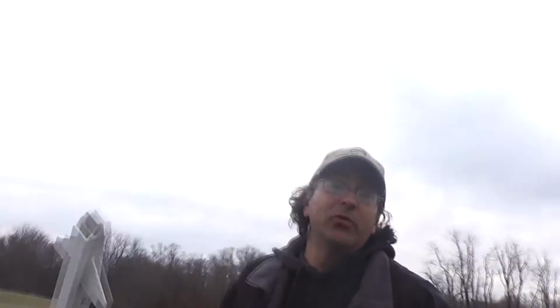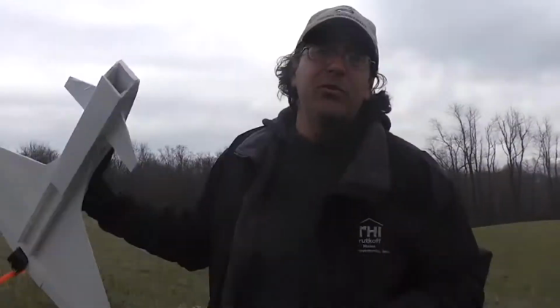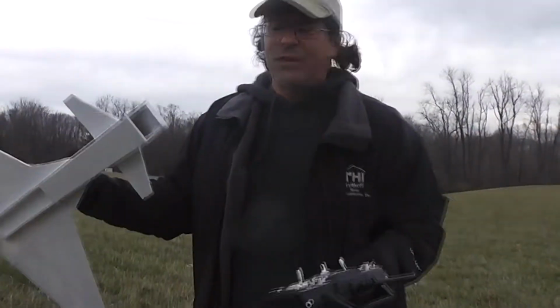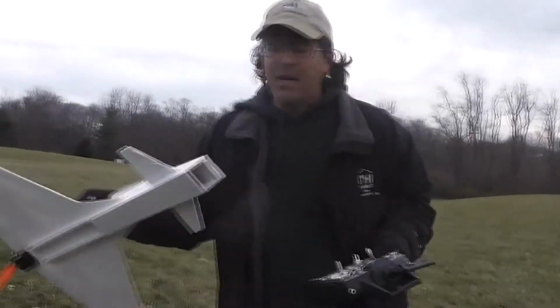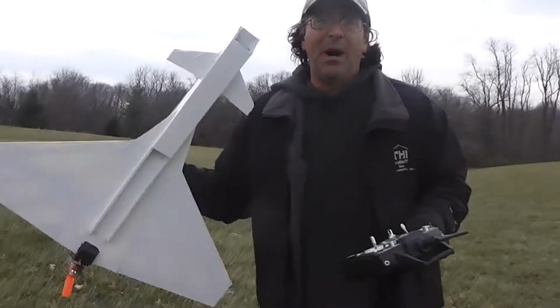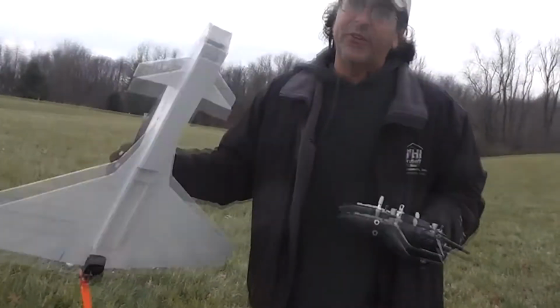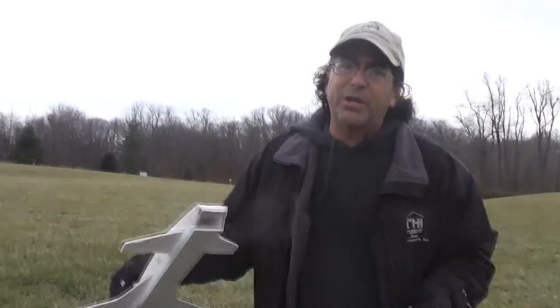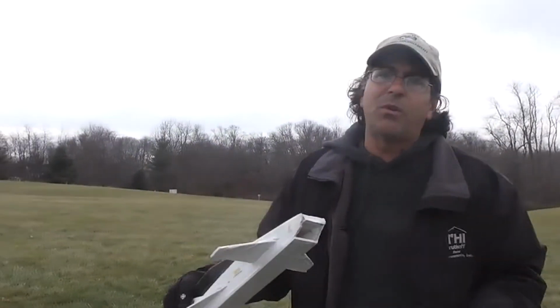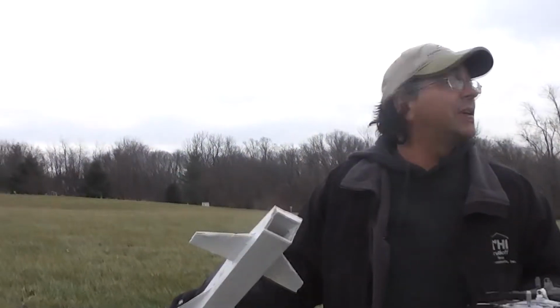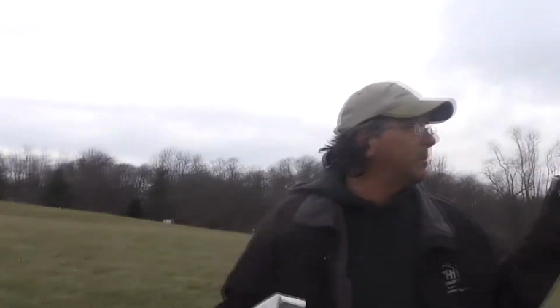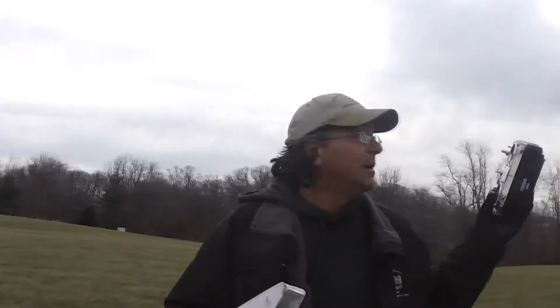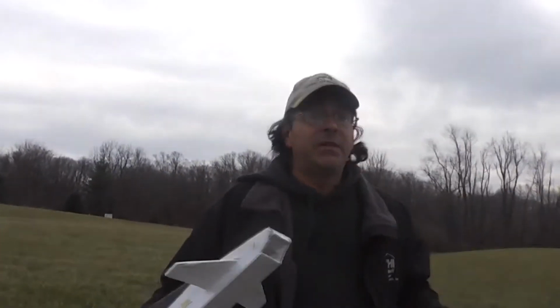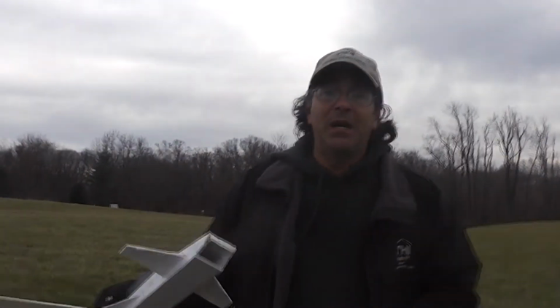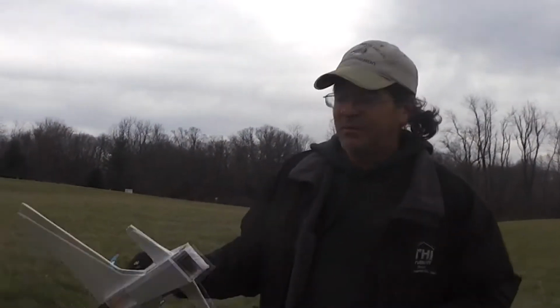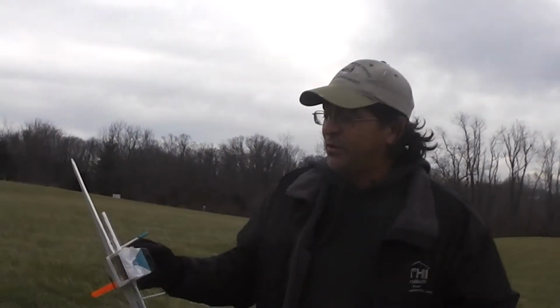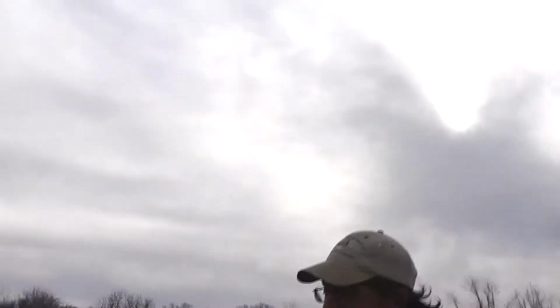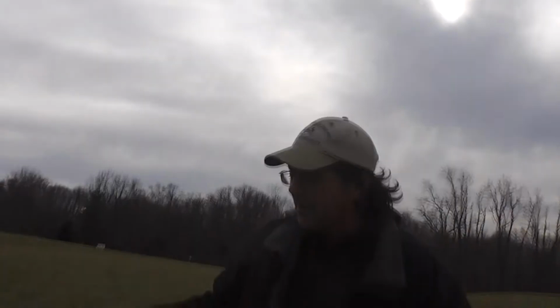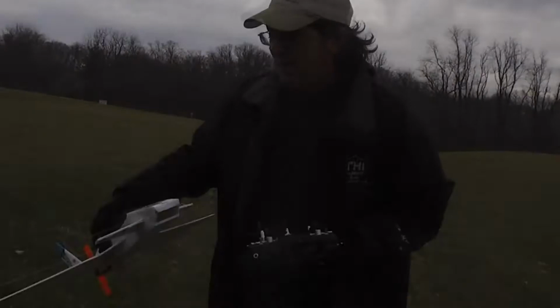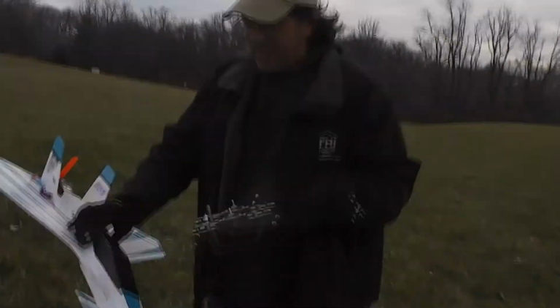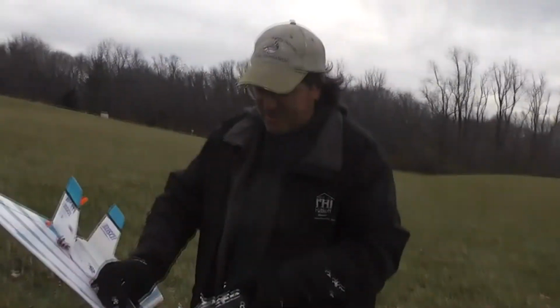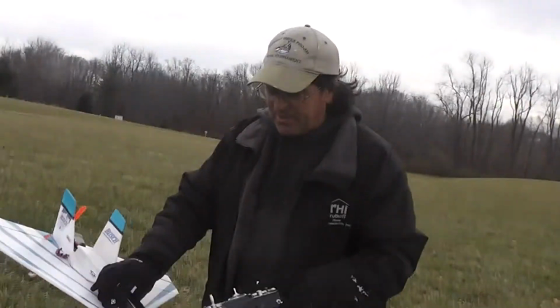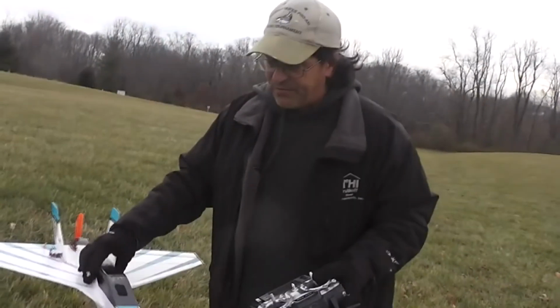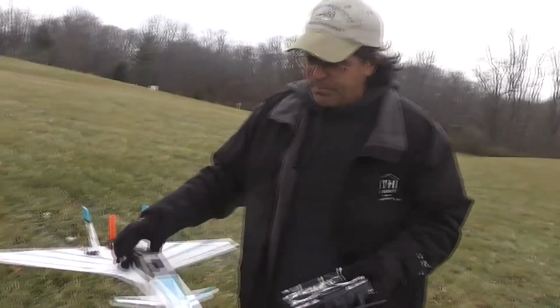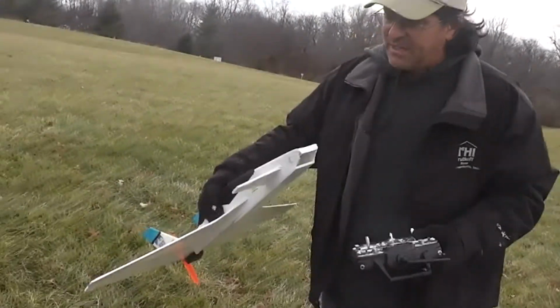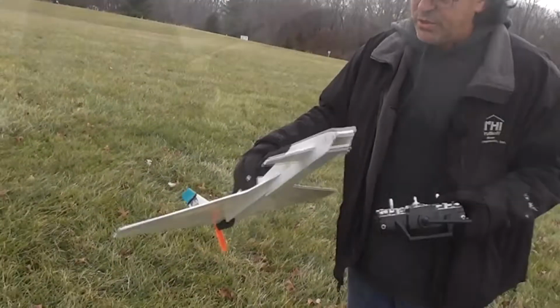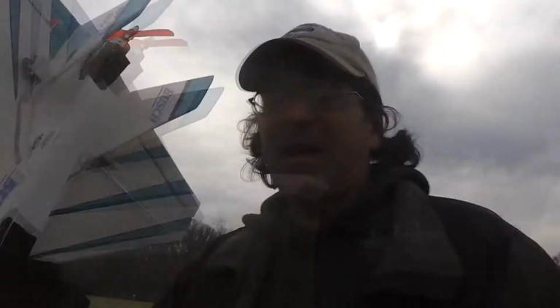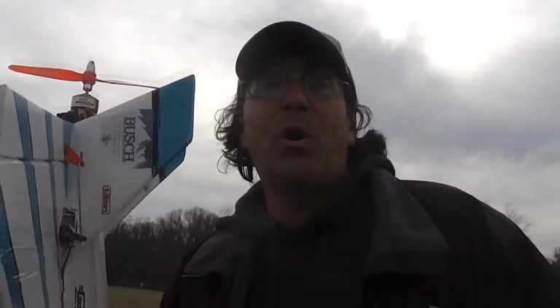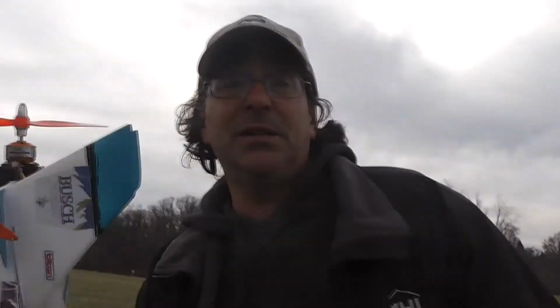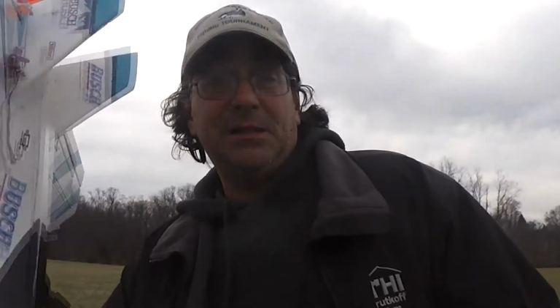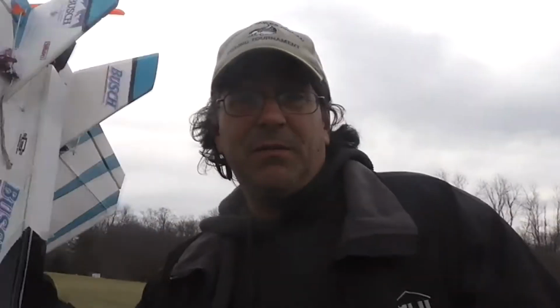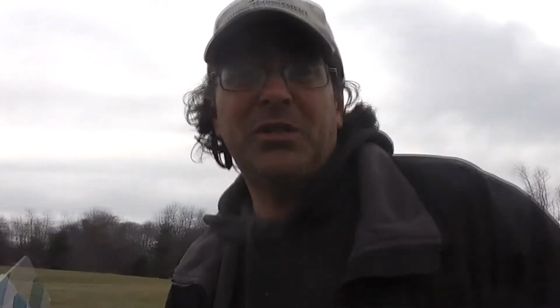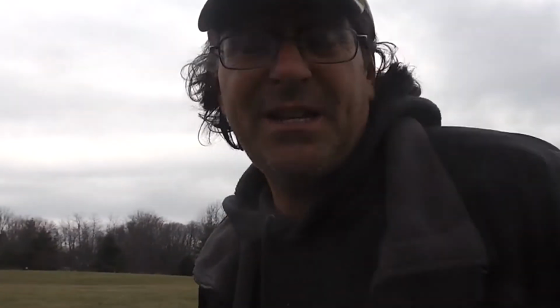That was a great flight. I was going to put a camera on it to get some views in the air — I've got a piece of tape right there for it, but I didn't do it. Thanks for watching, I'm from RC Dads.